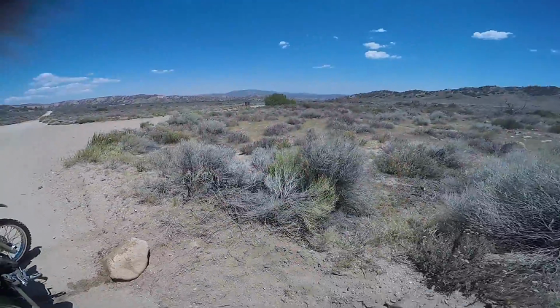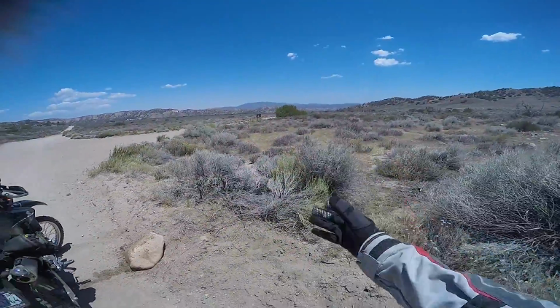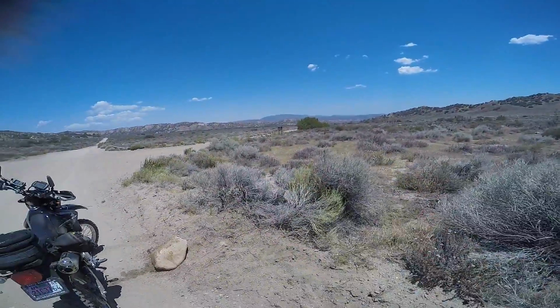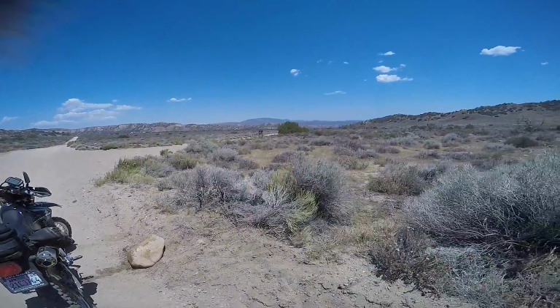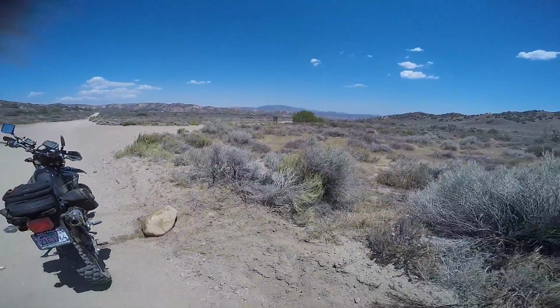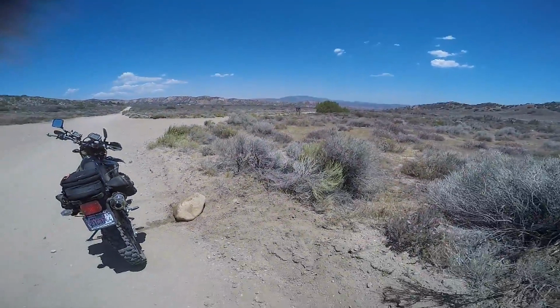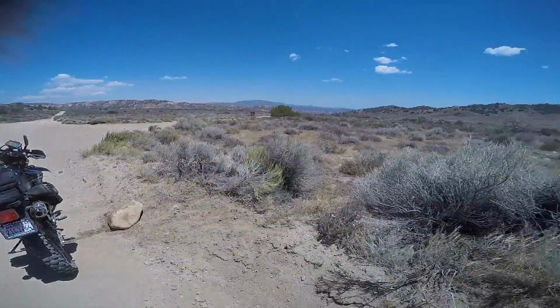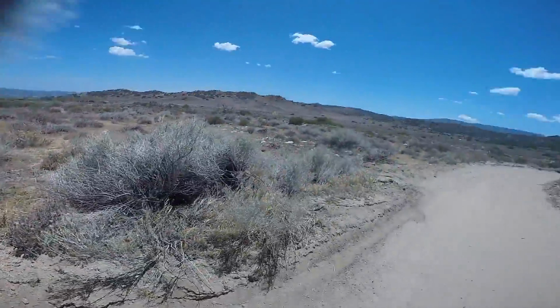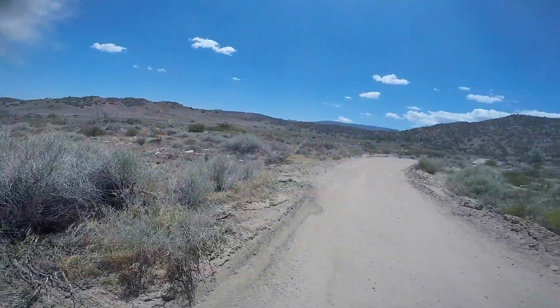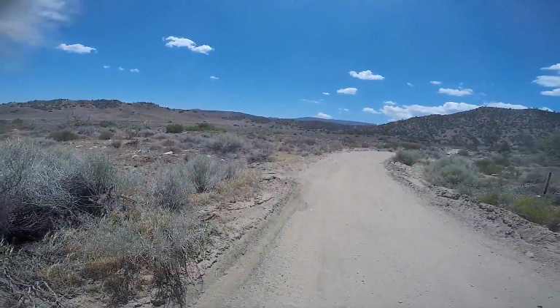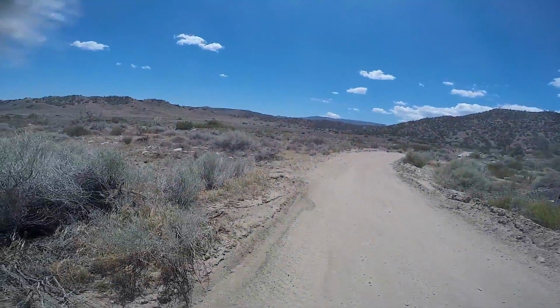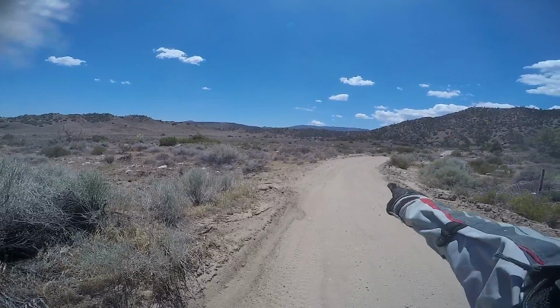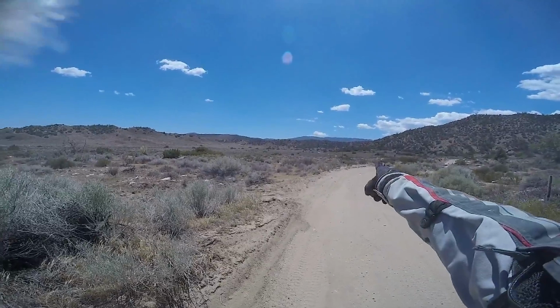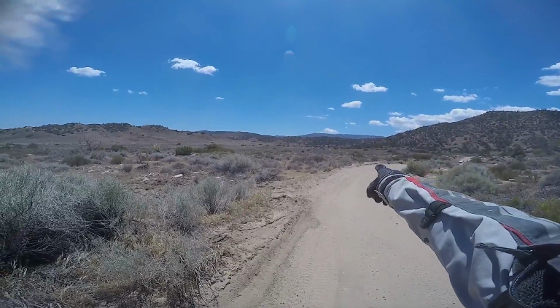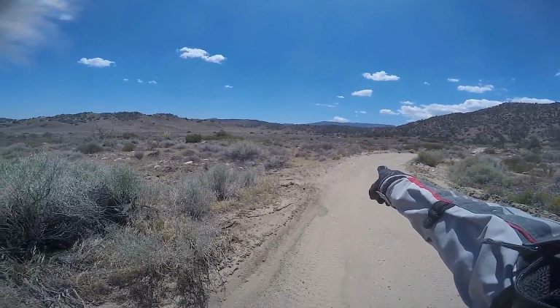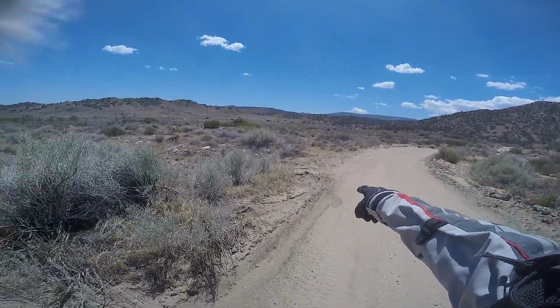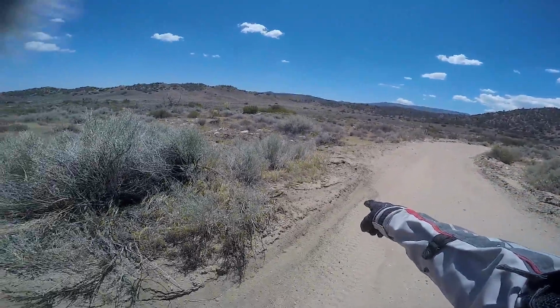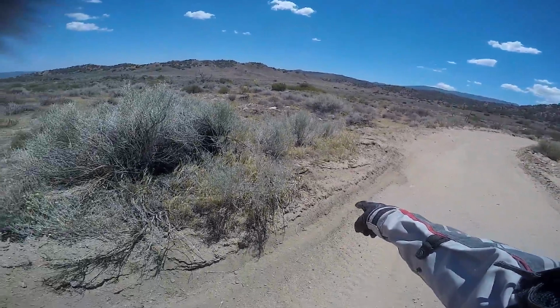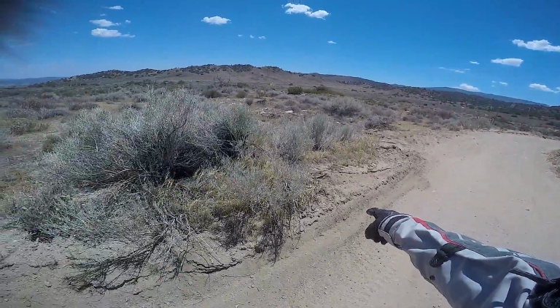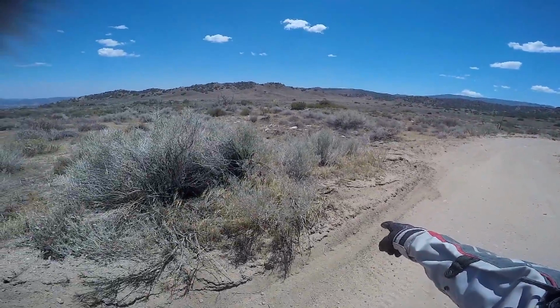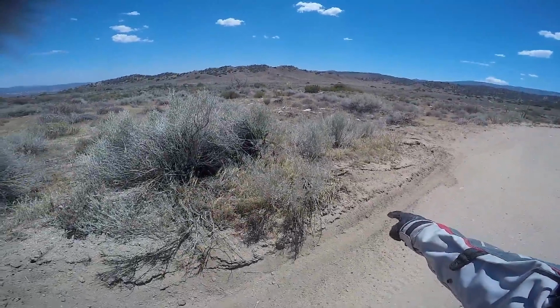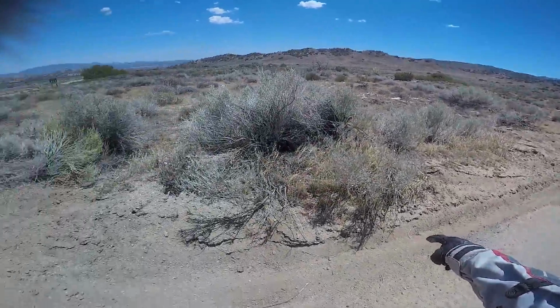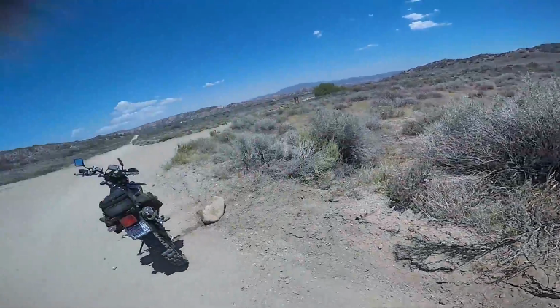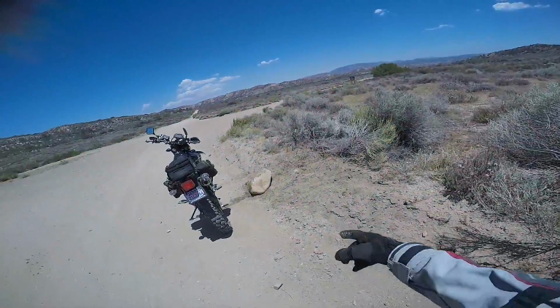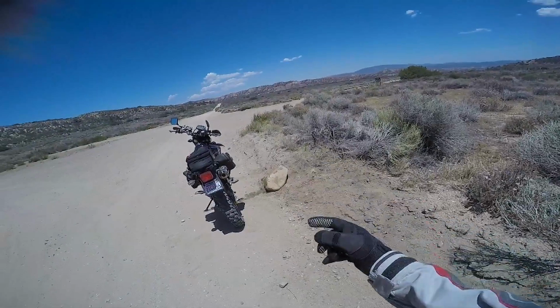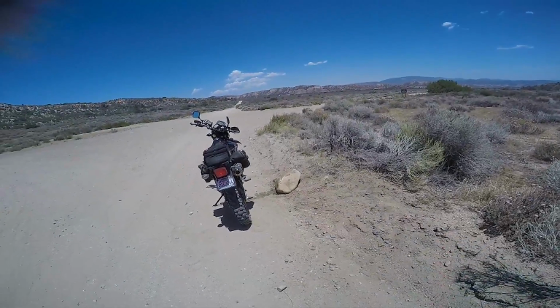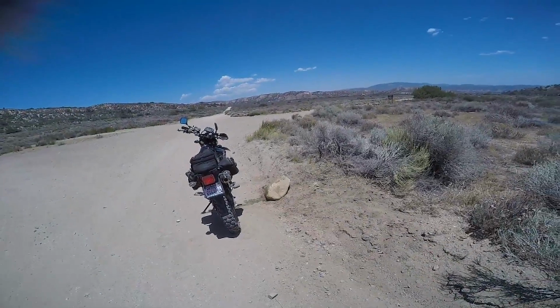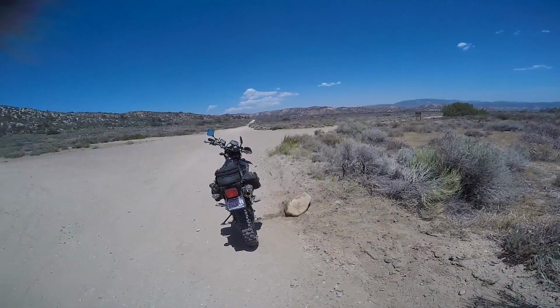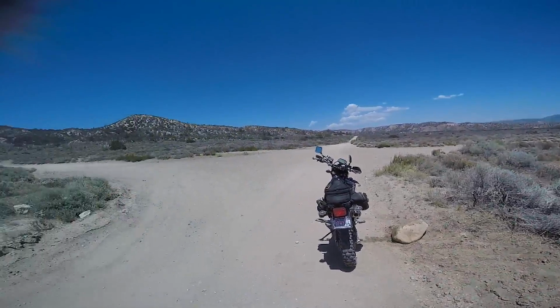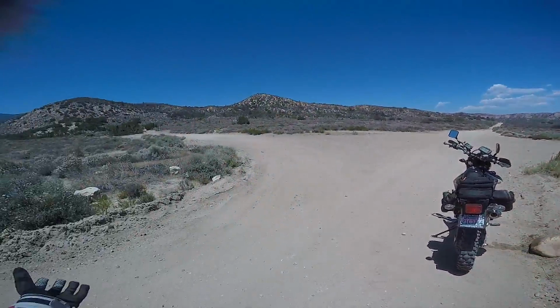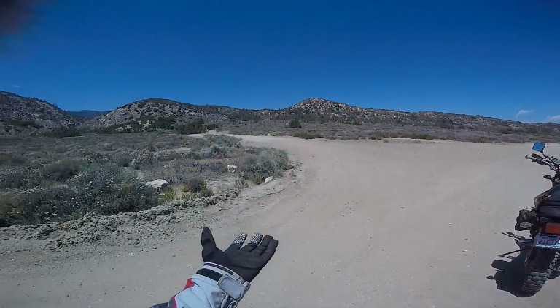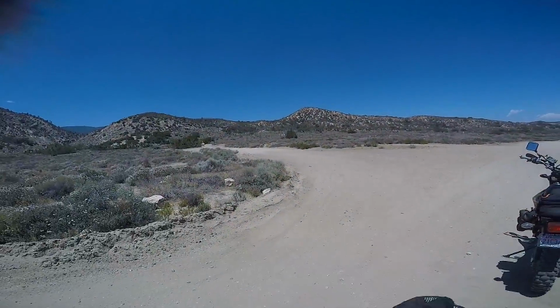At least I had a nice soft landing. I got into soft stuff, thought I could make it, and then there's this one rock in the middle of nowhere and I hit it.